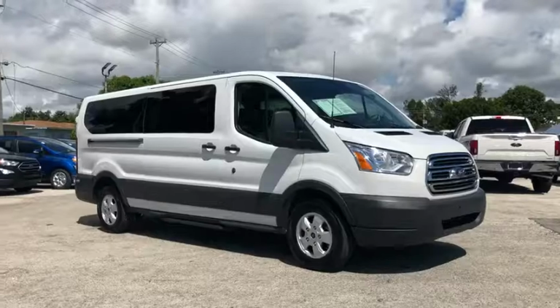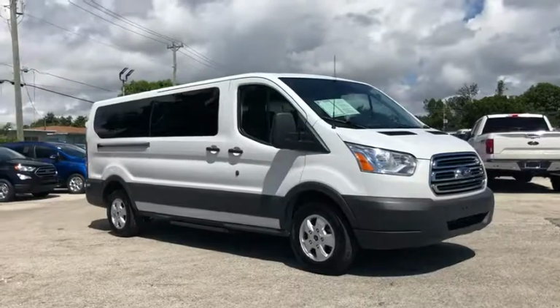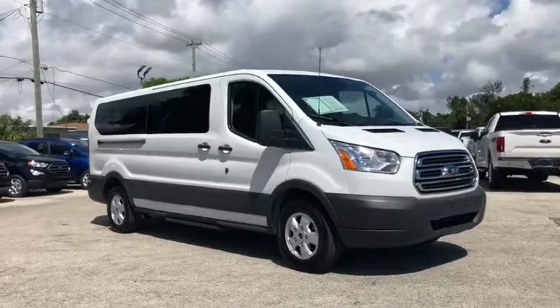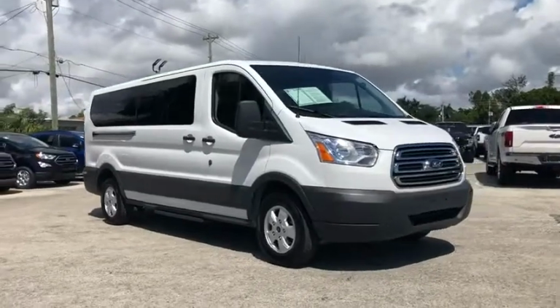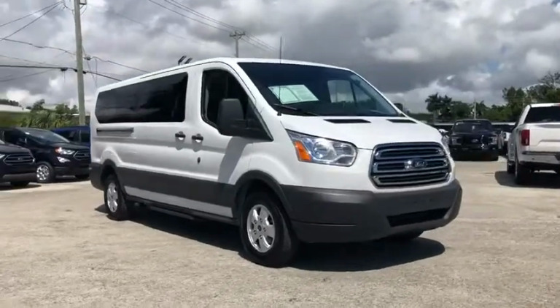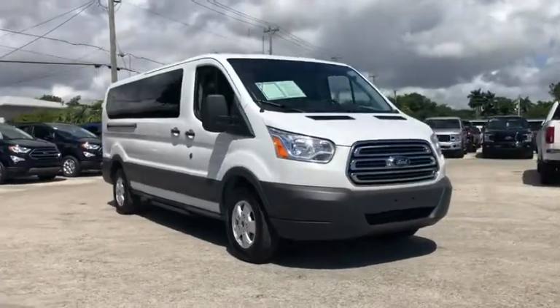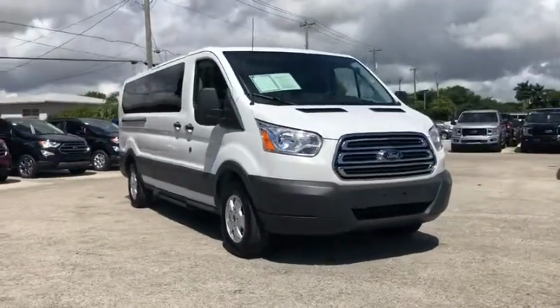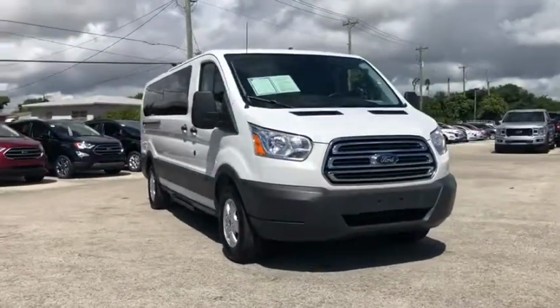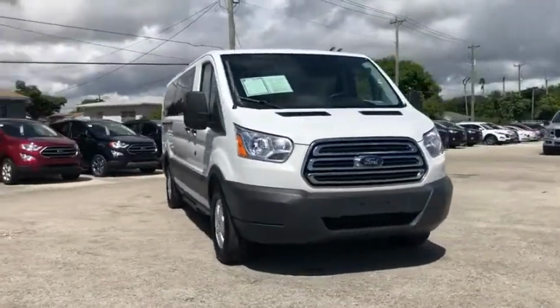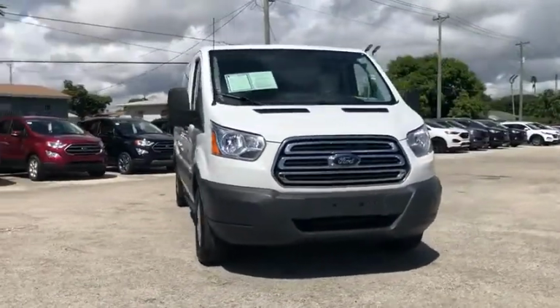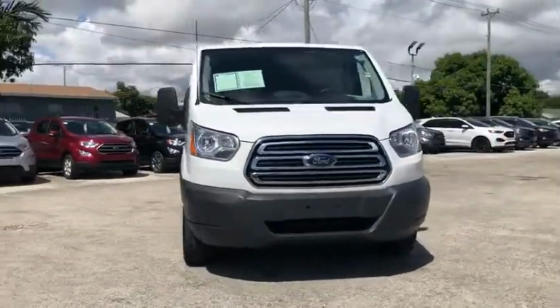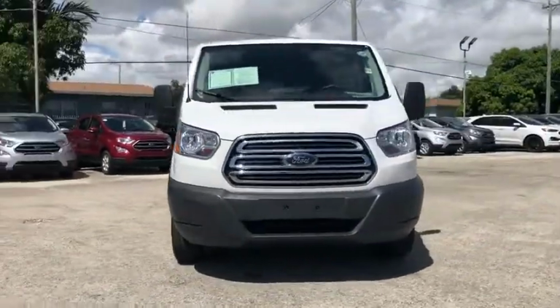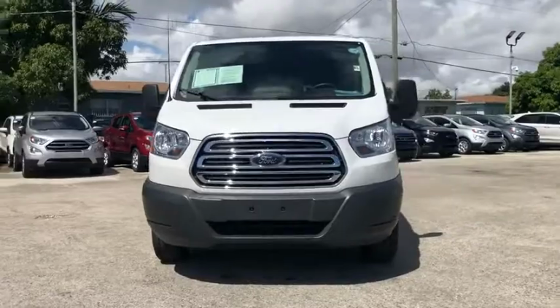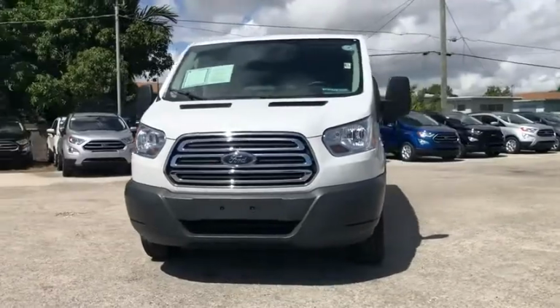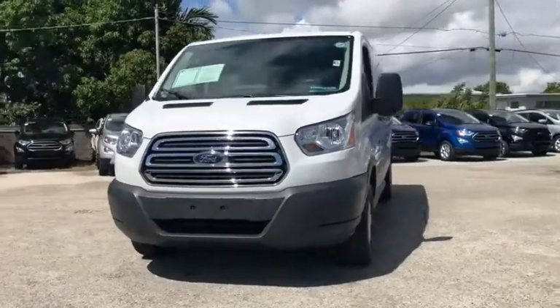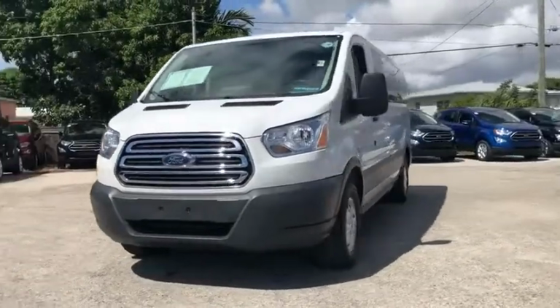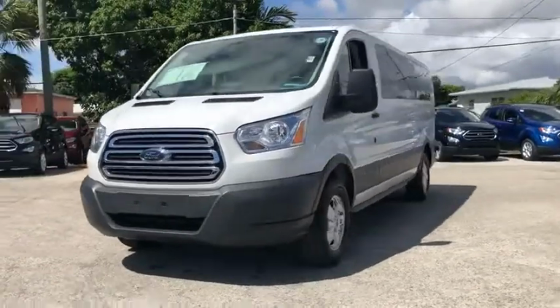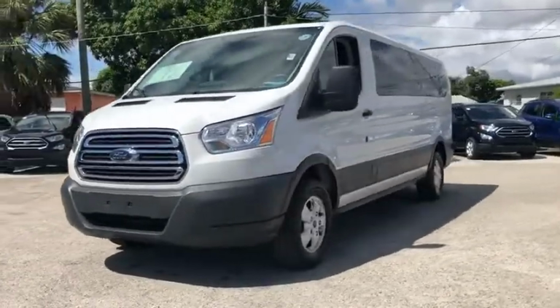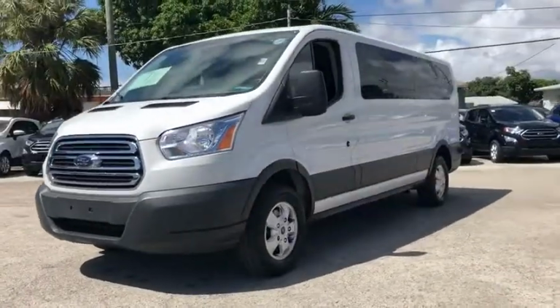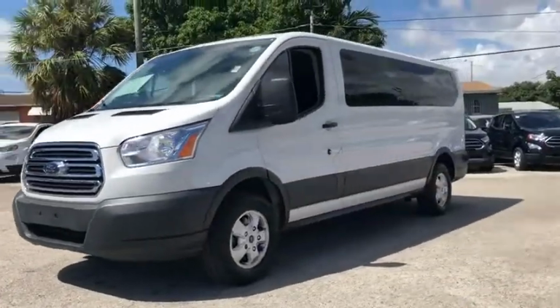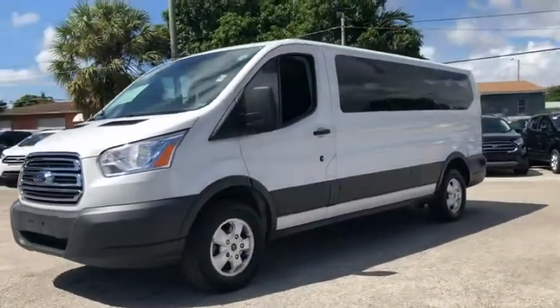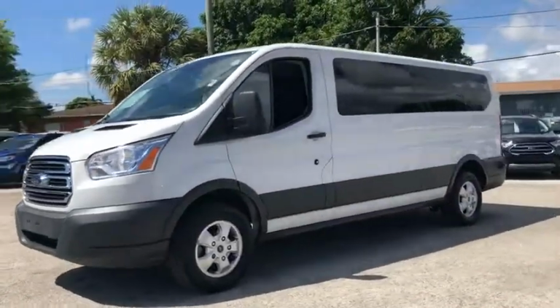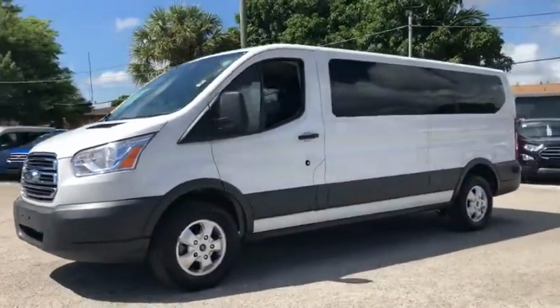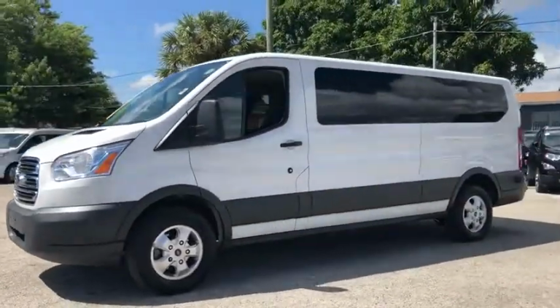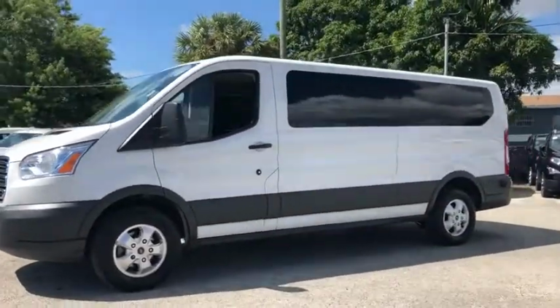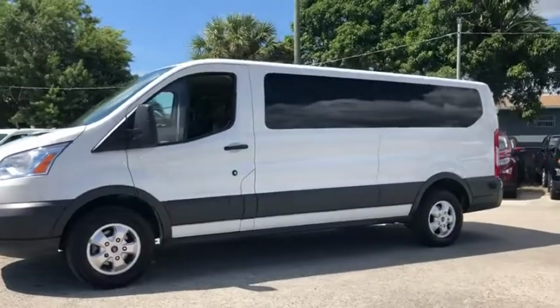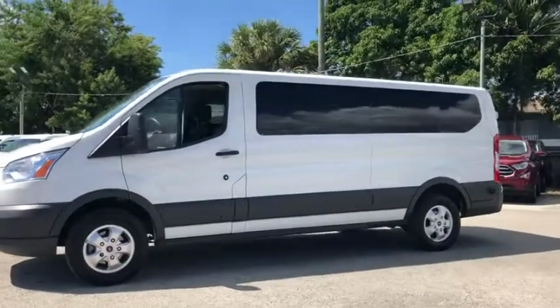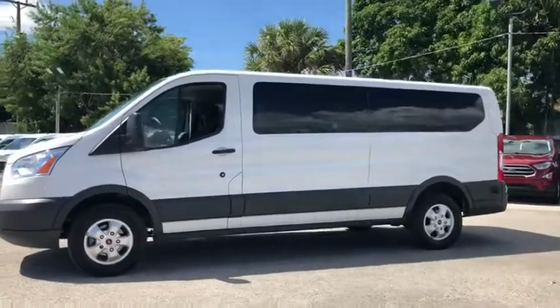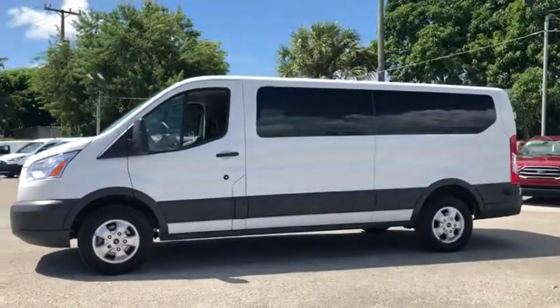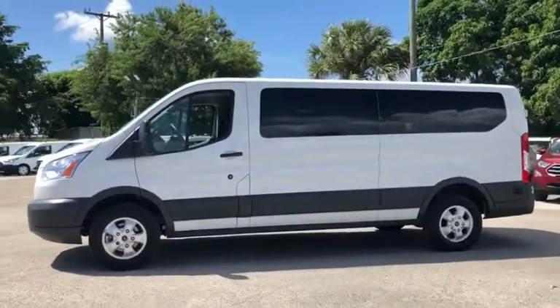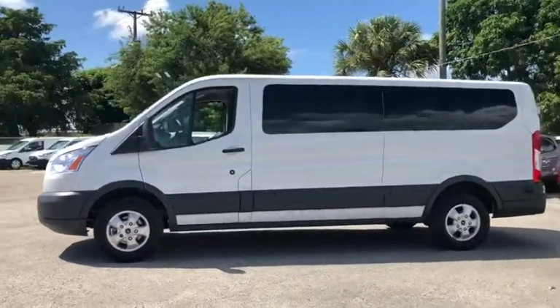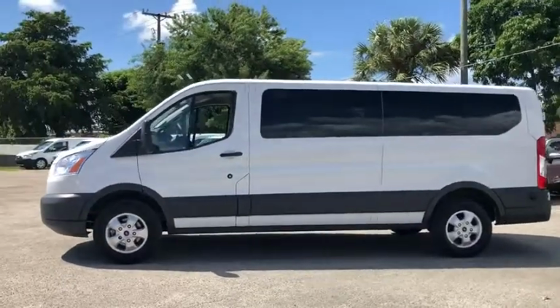You are going to love the 2018 Ford Transit 350. The Transit 350 comes in numerous configurations, with impressive payload and towing capacities. It is comfortable and easy to drive.